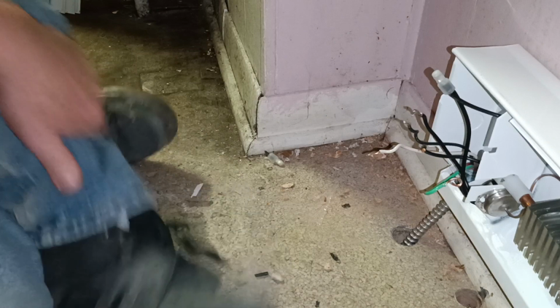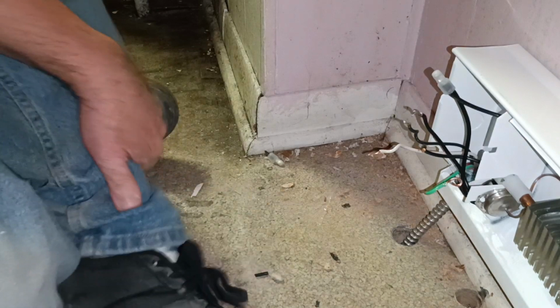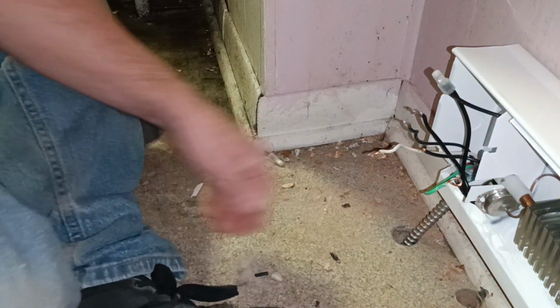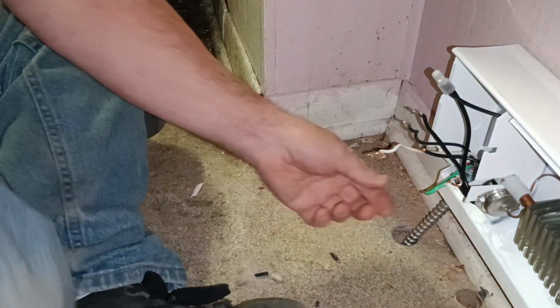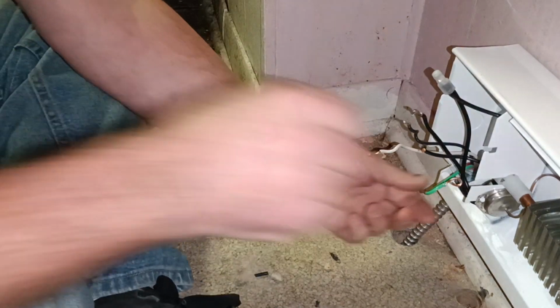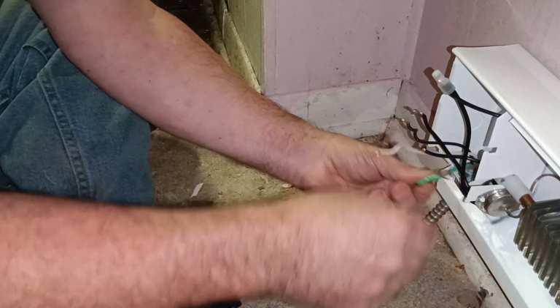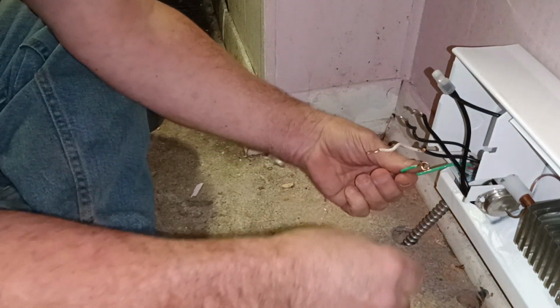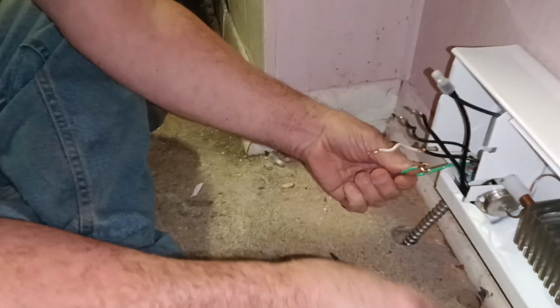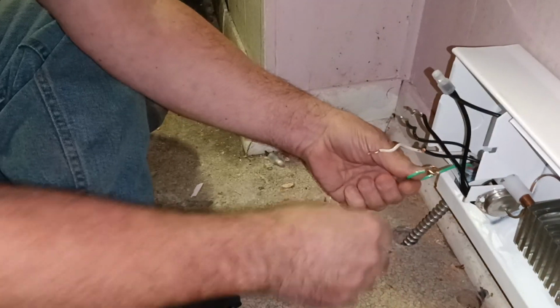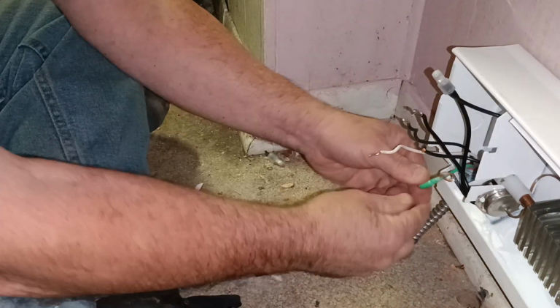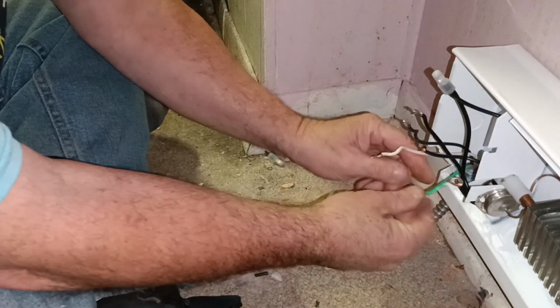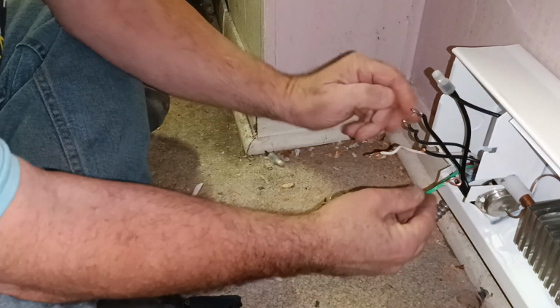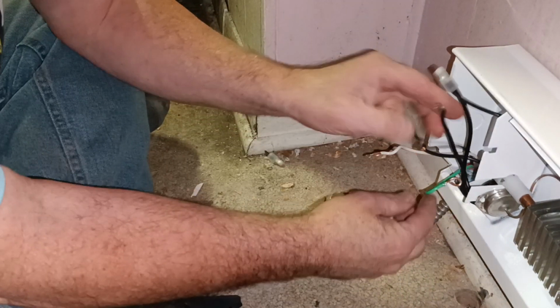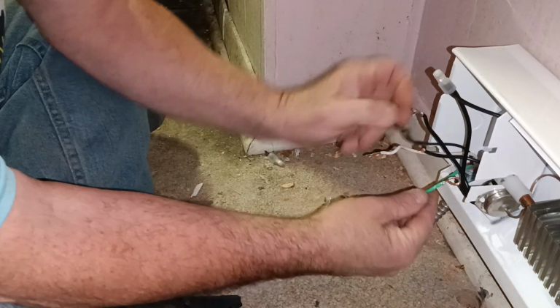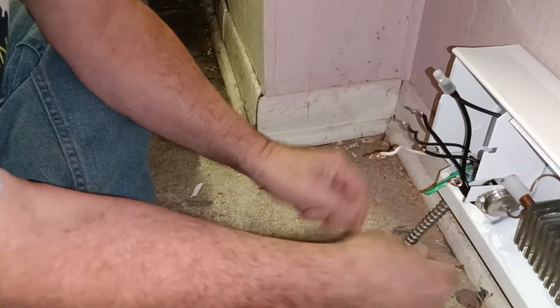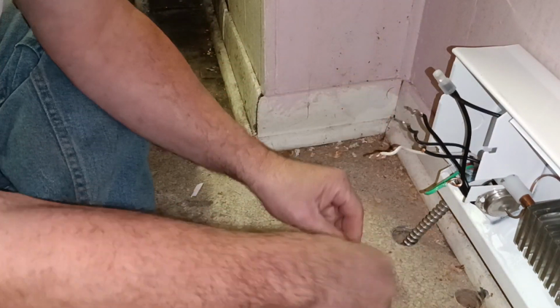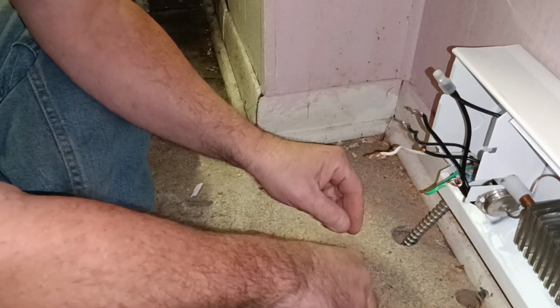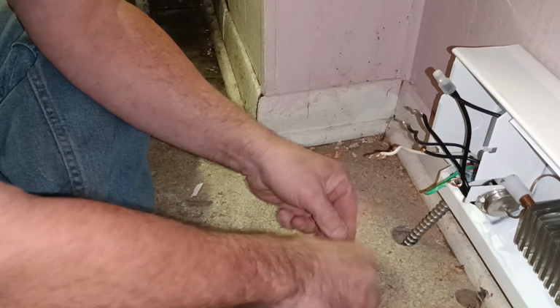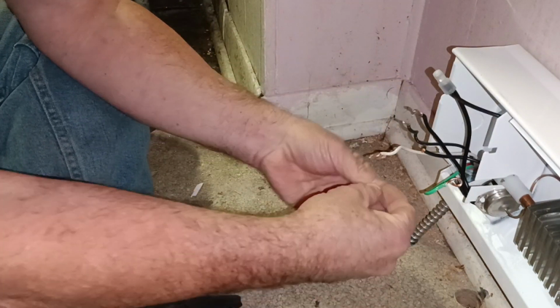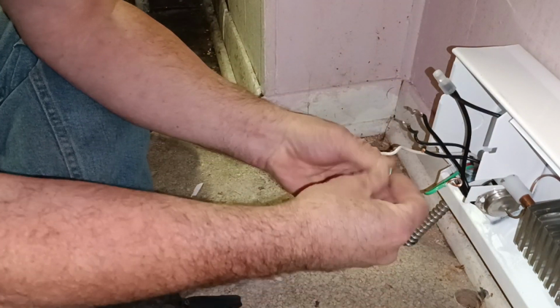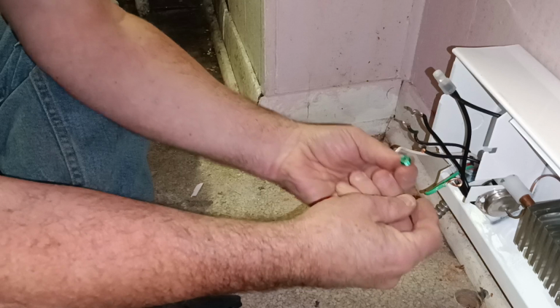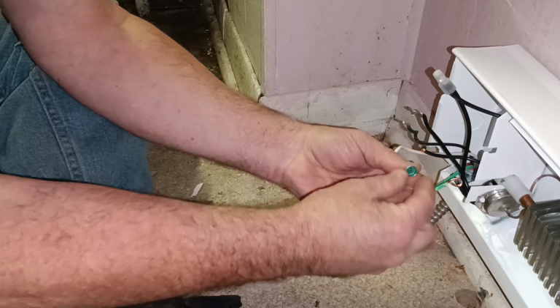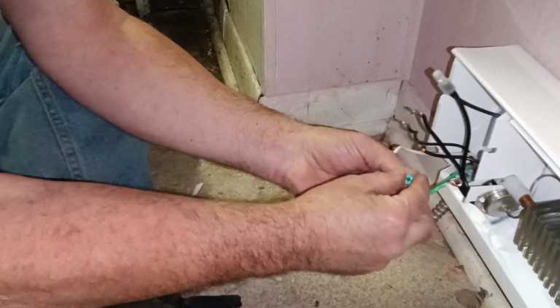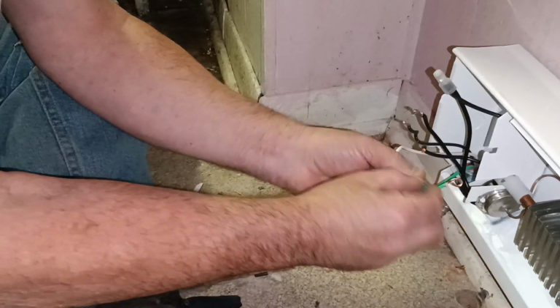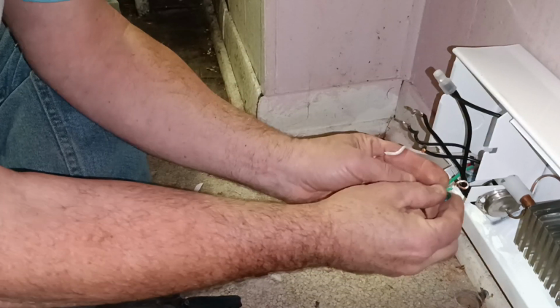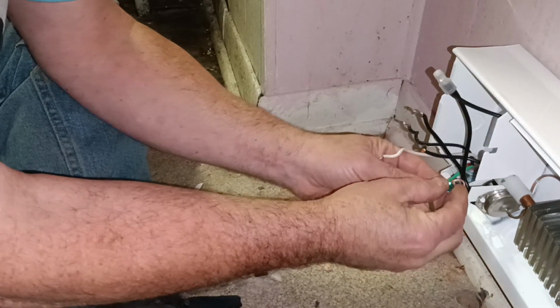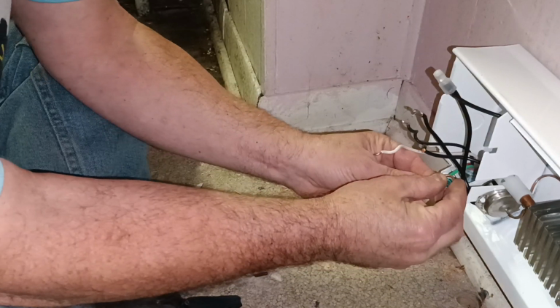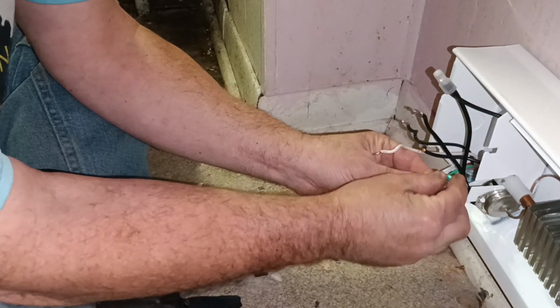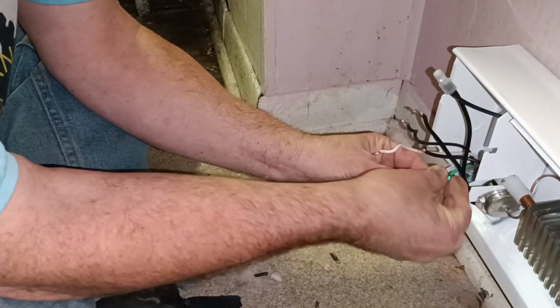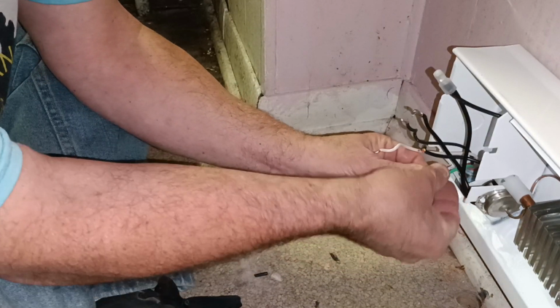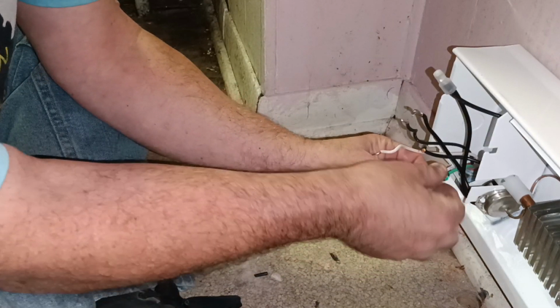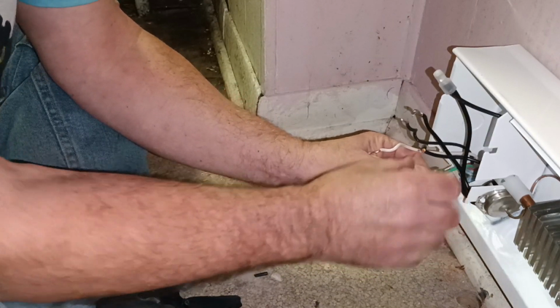We have our ground wire here. We have our green screw that goes in the heater, so we'll put that in here.